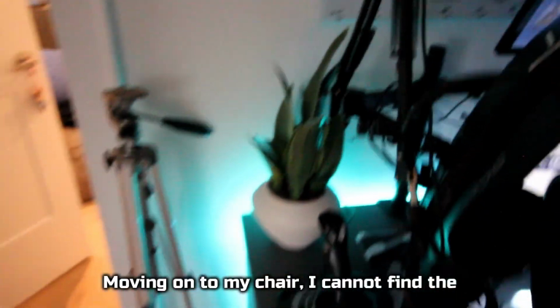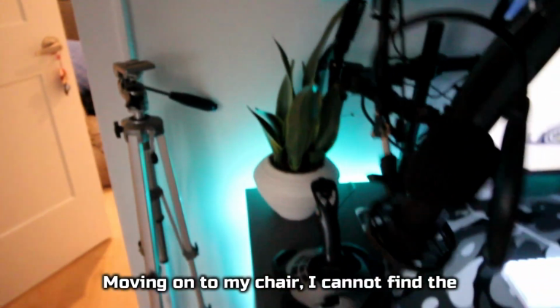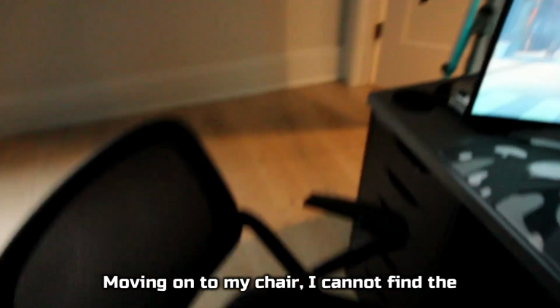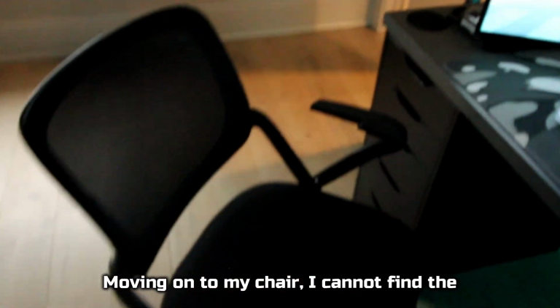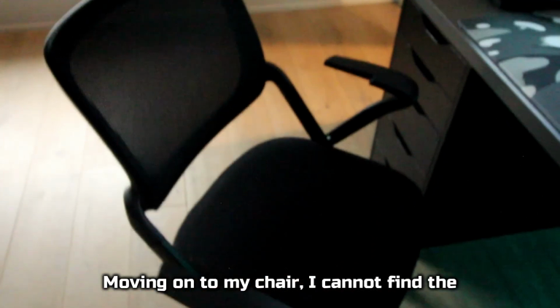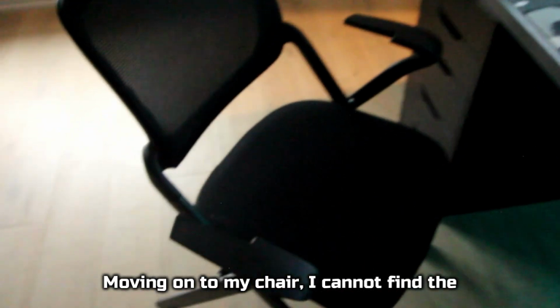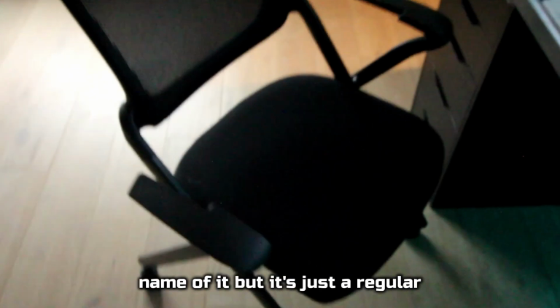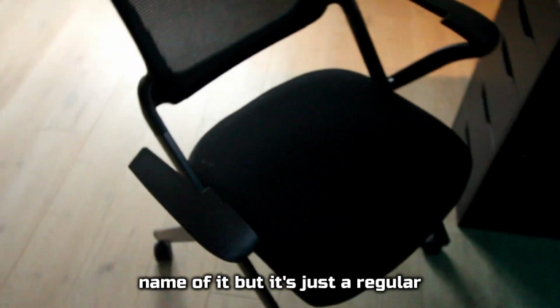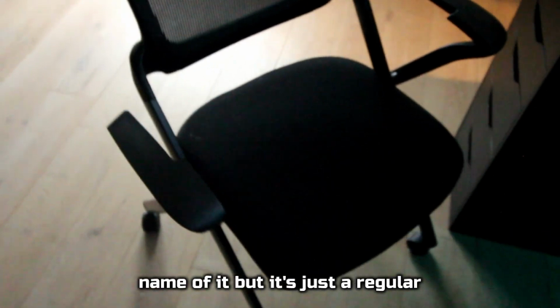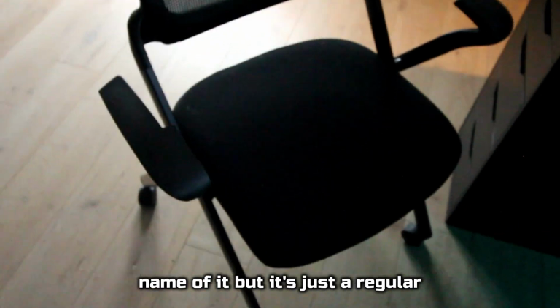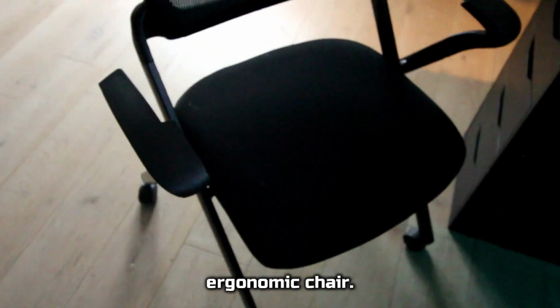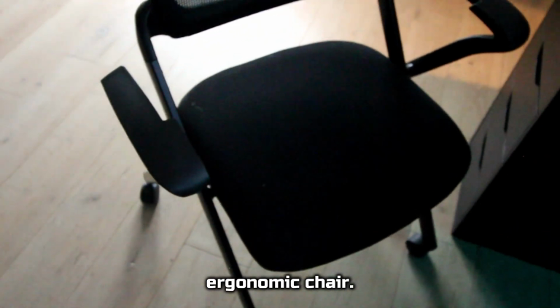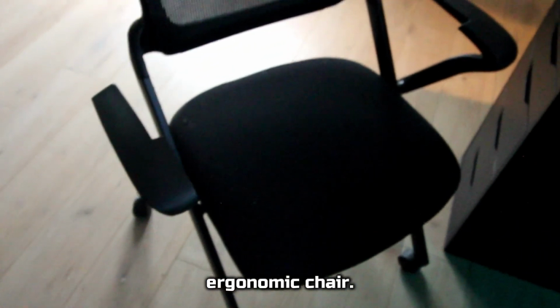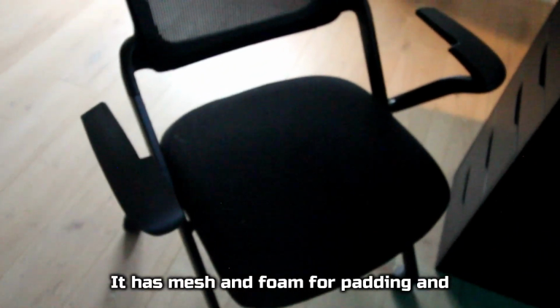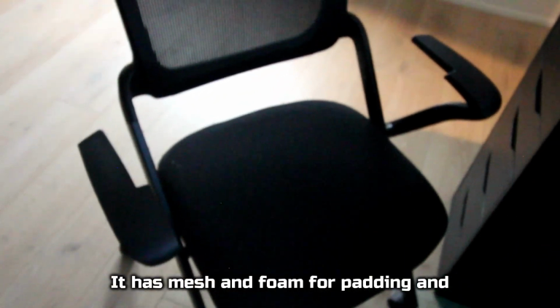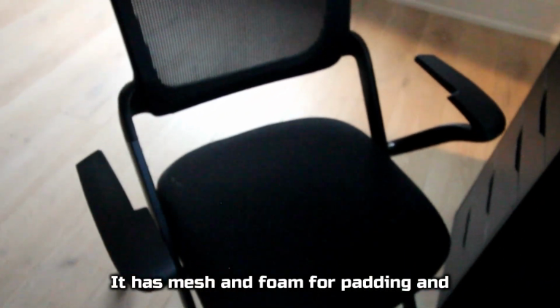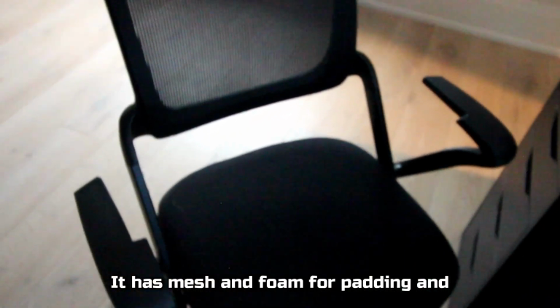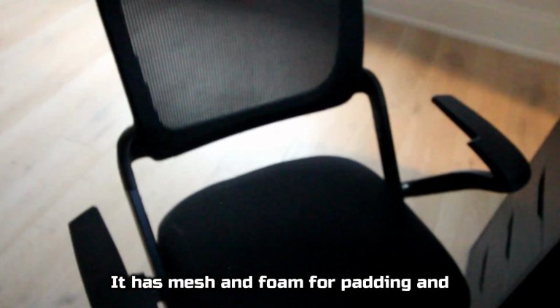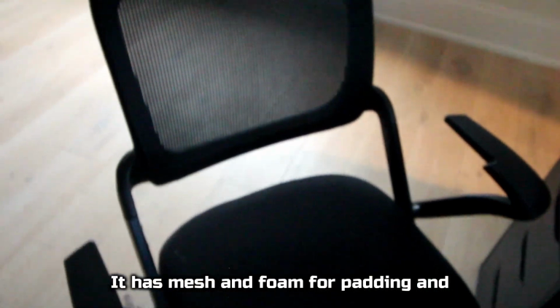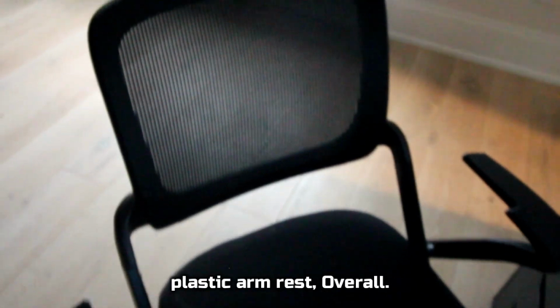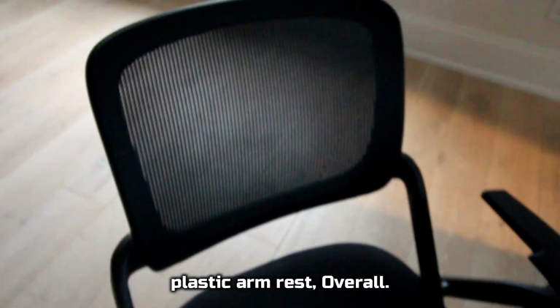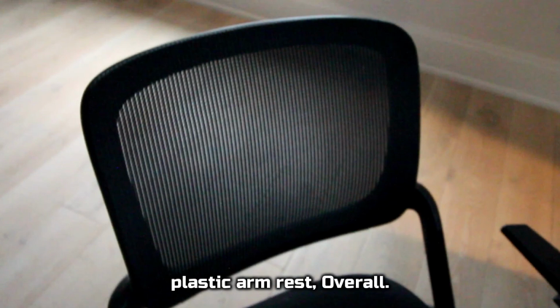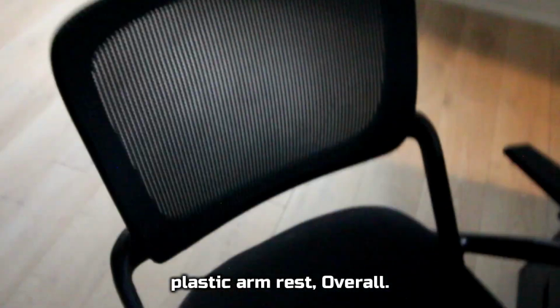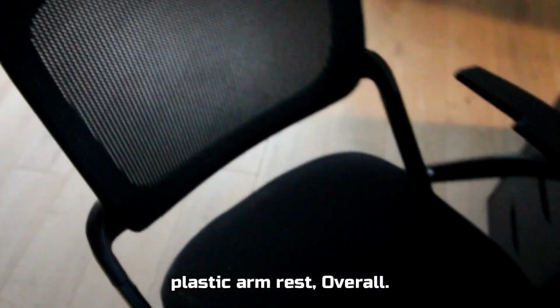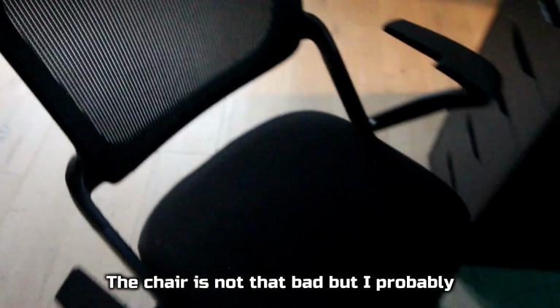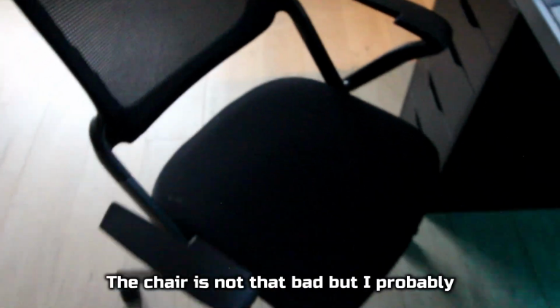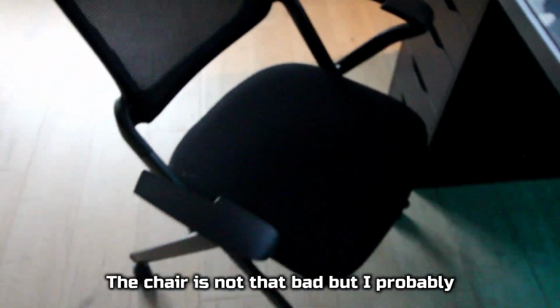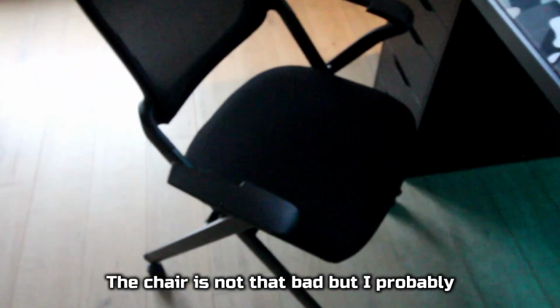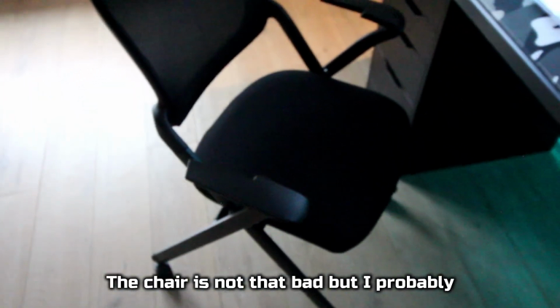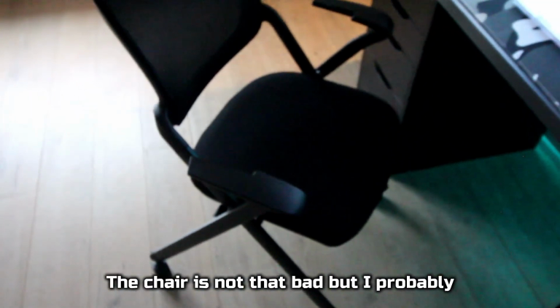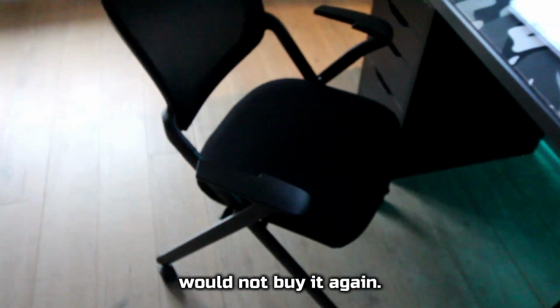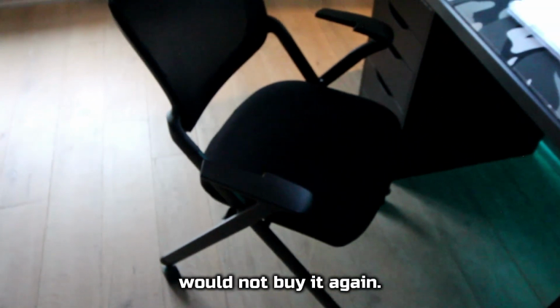Moving on to my chair, I cannot find the name of it, but it's just a regular ergonomic chair. It has mesh and foam for padding, and plastic armrests. Overall, the chair is not that bad, but I probably would not buy it again.